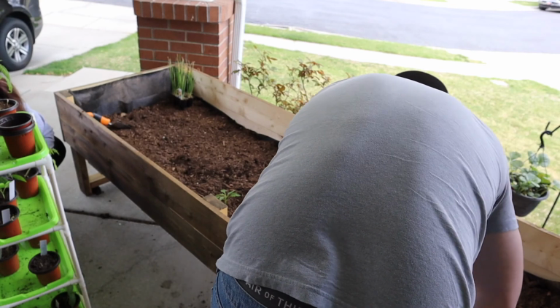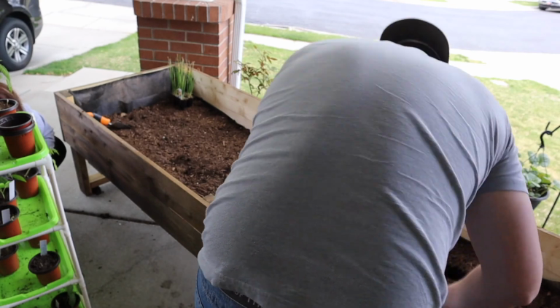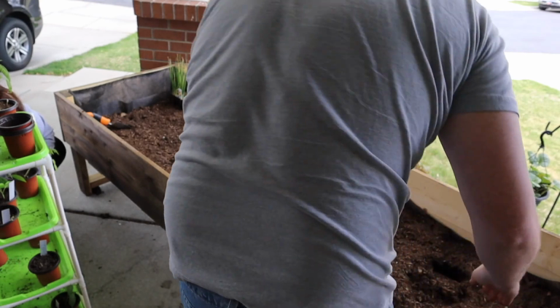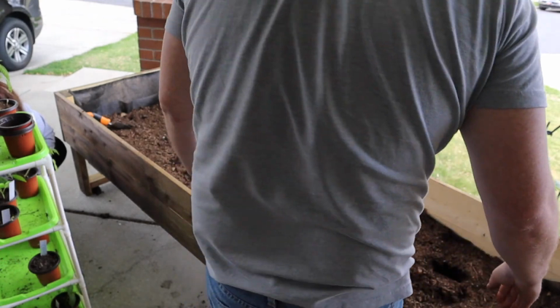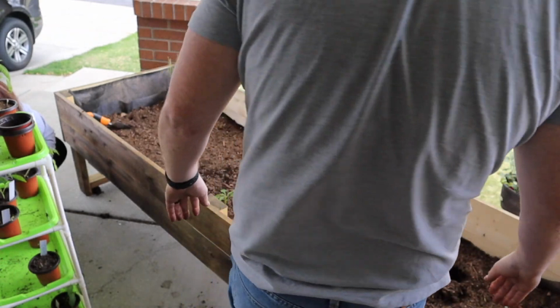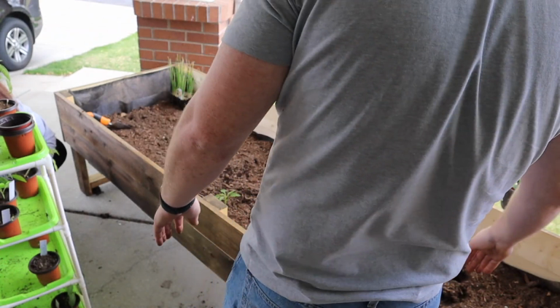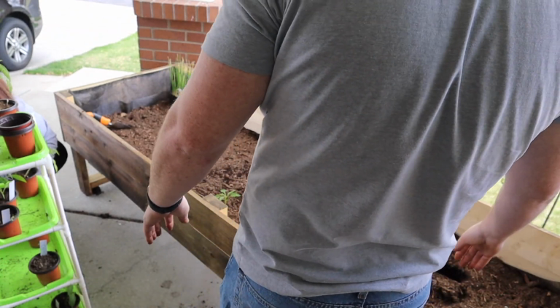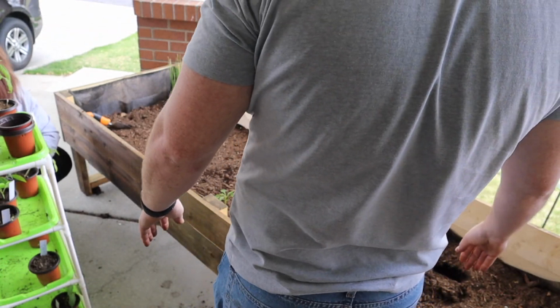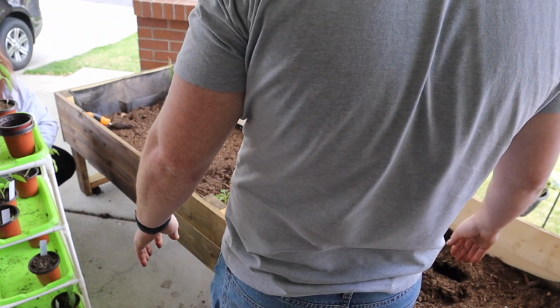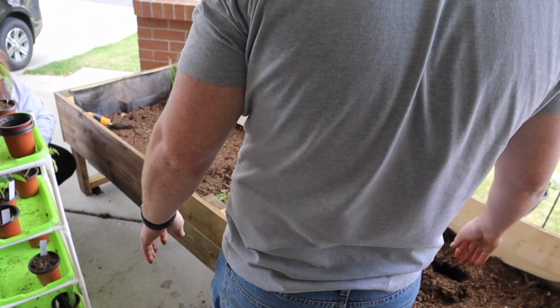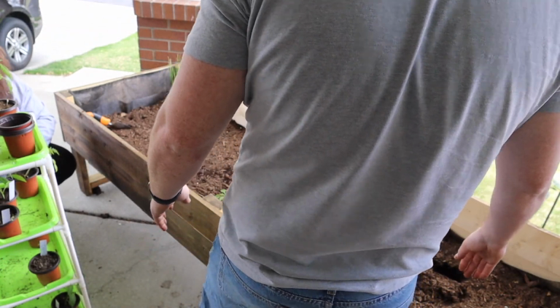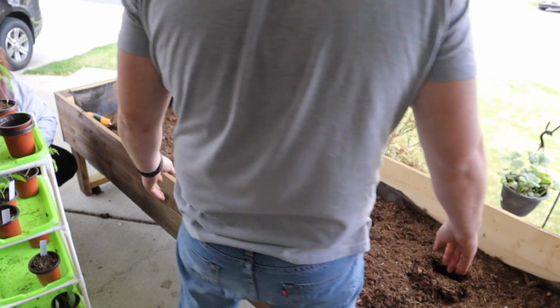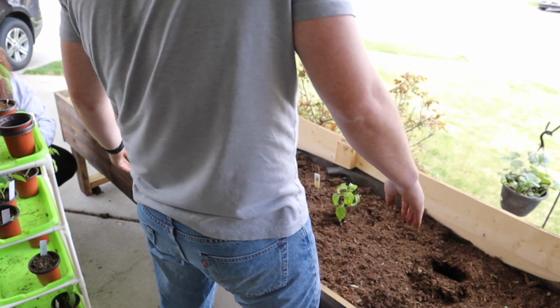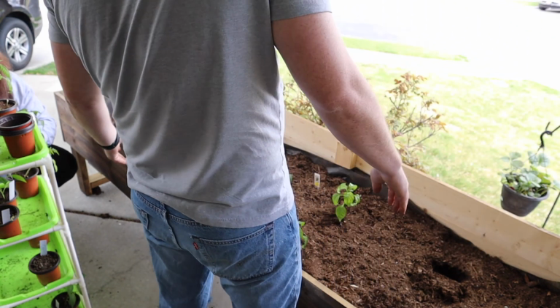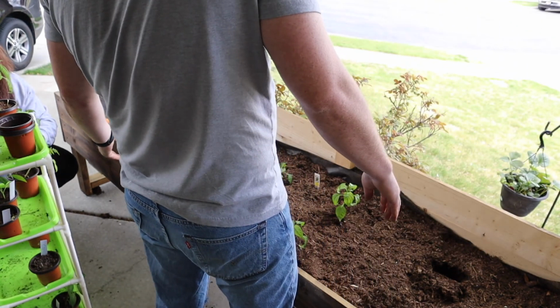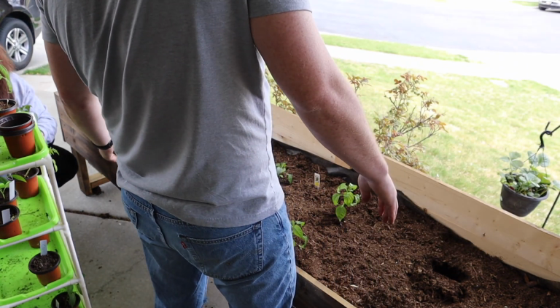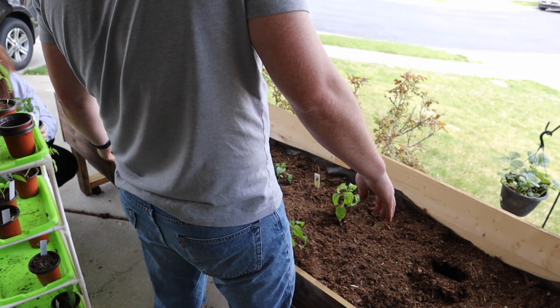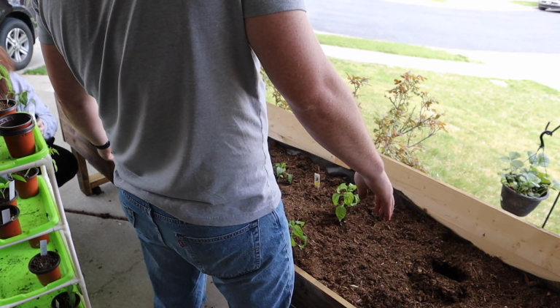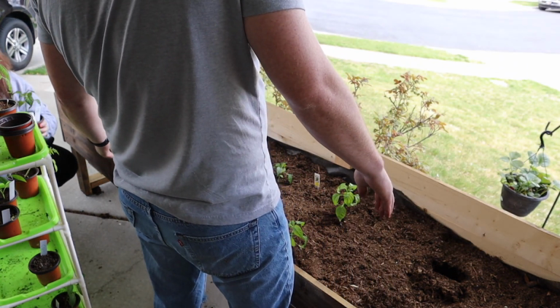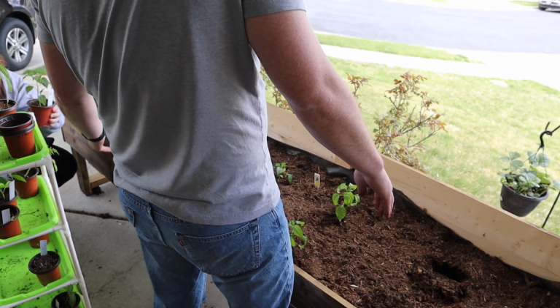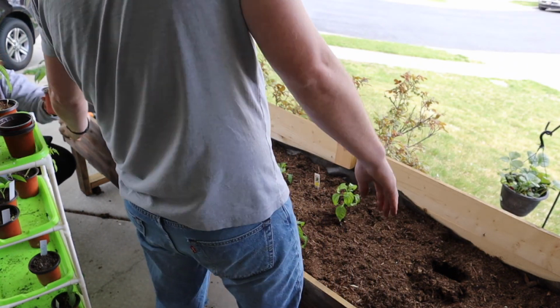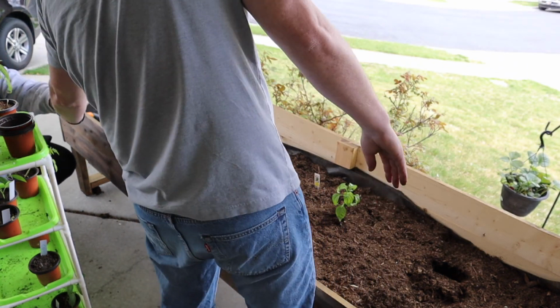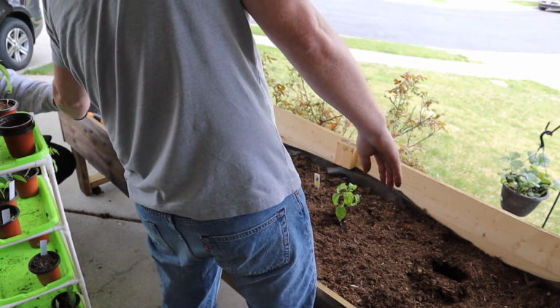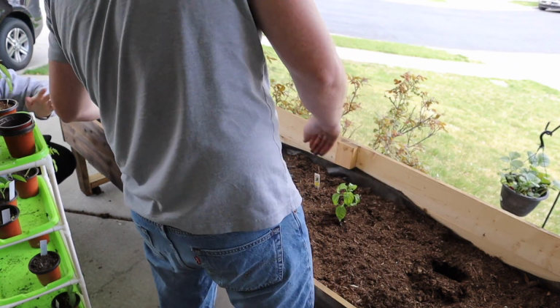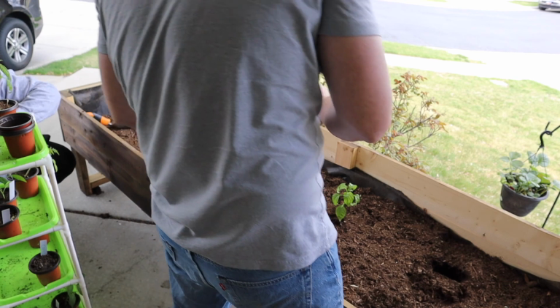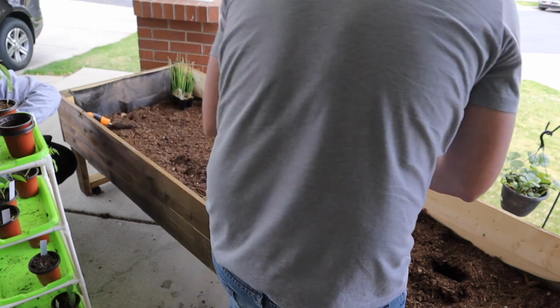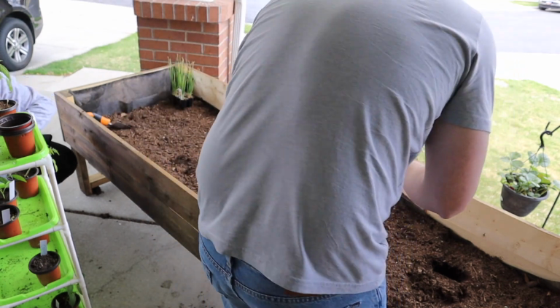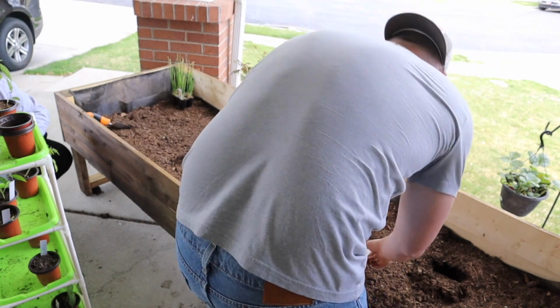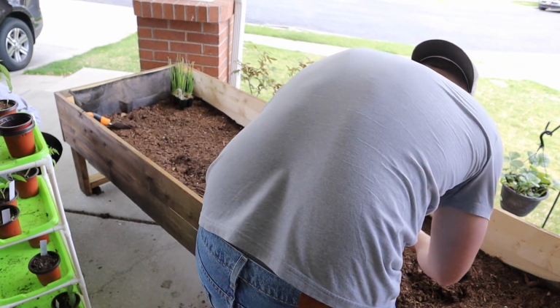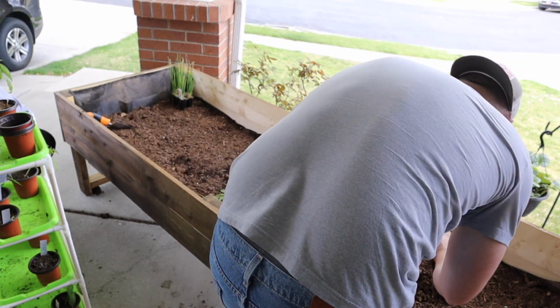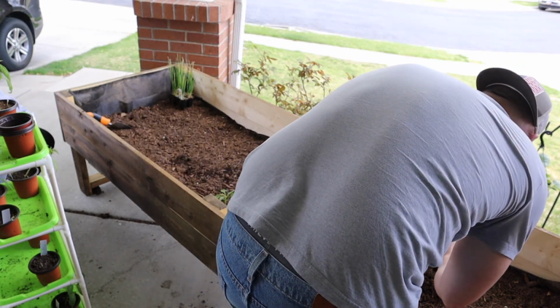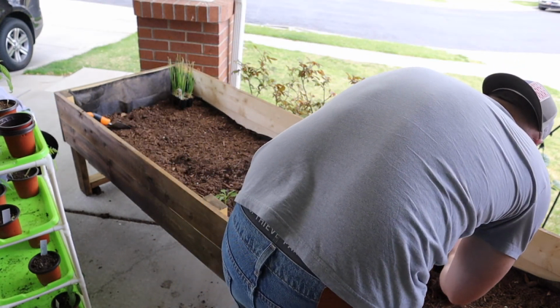I think I confused this with a tomato because I labeled it 'snack tomato,' but we didn't buy snack tomatoes — we bought snackable peppers. So I'm pretty sure this is a pepper, not a tomato.